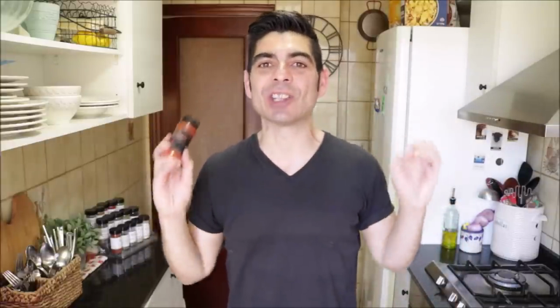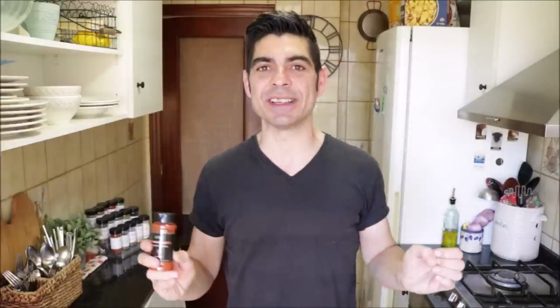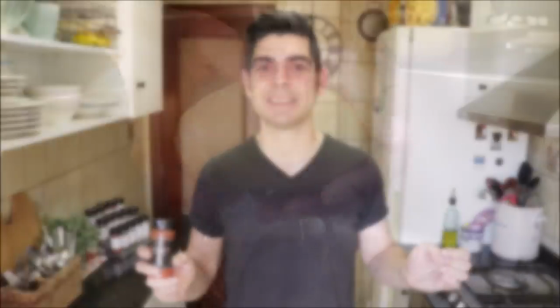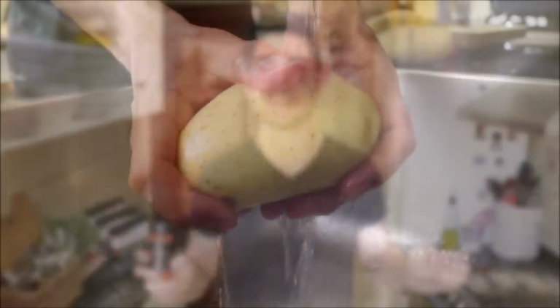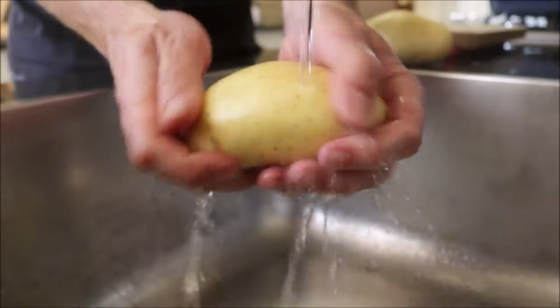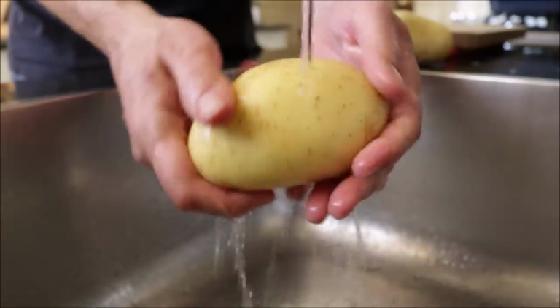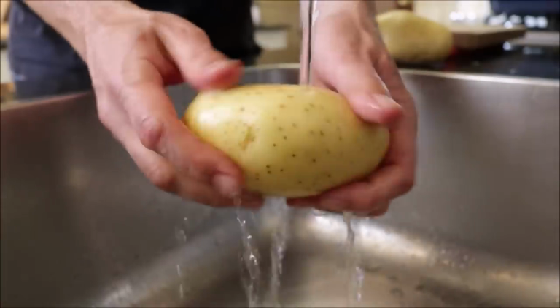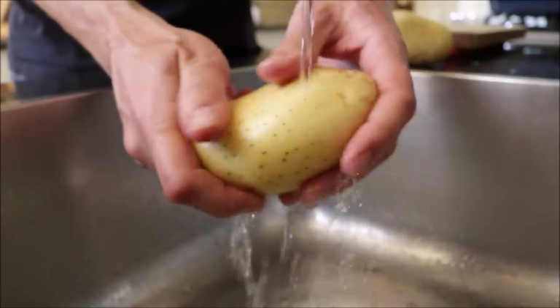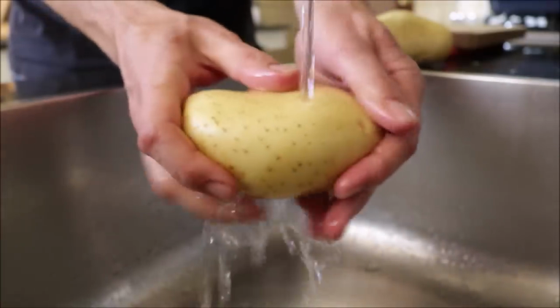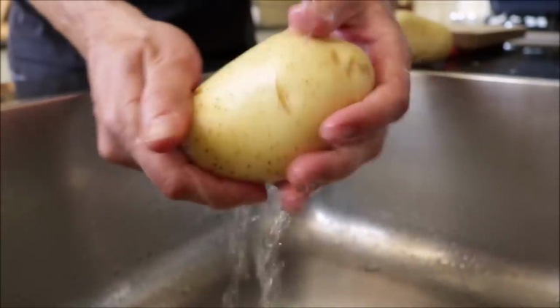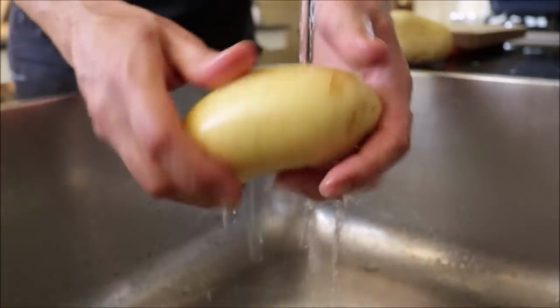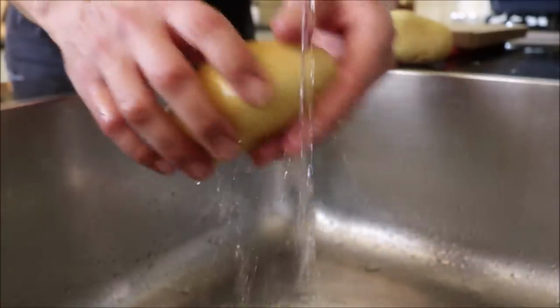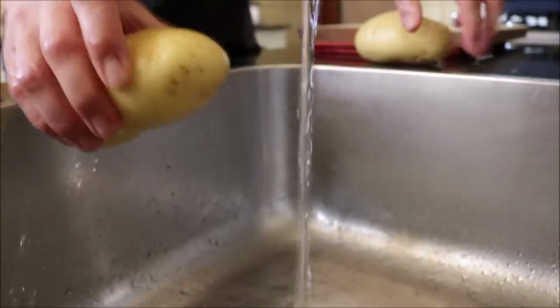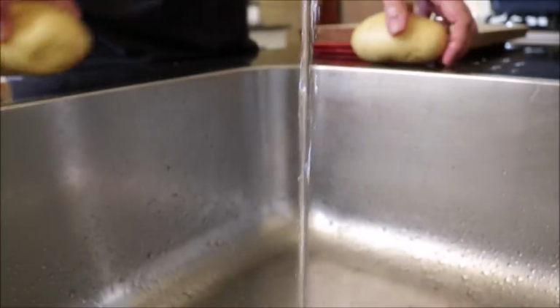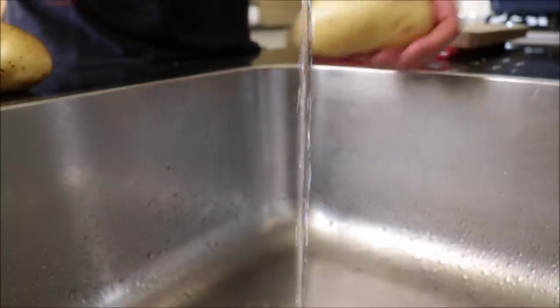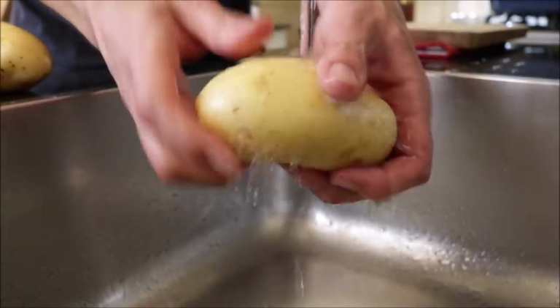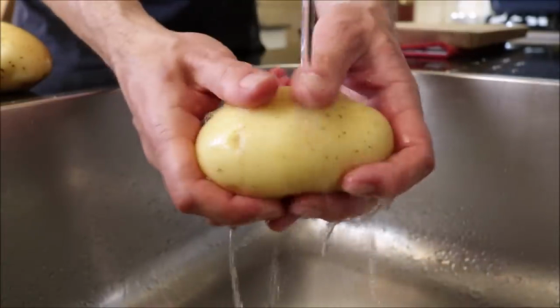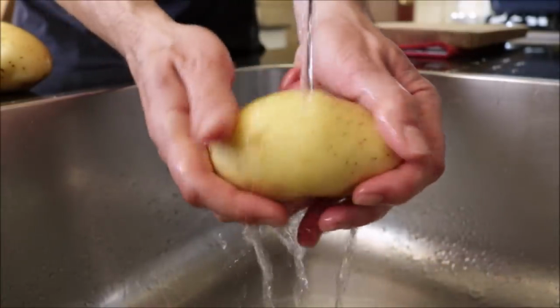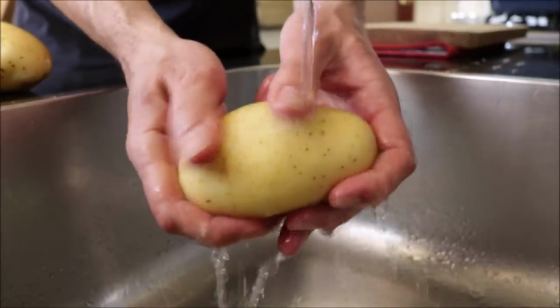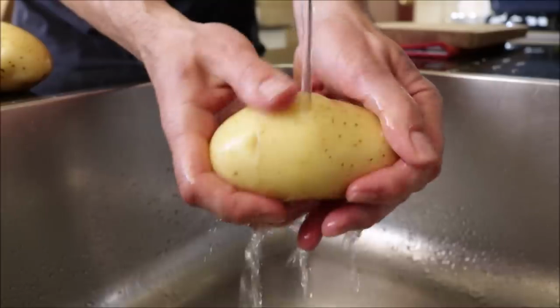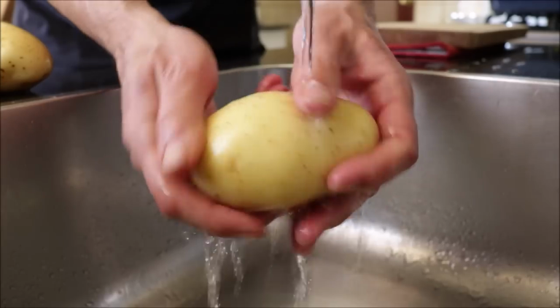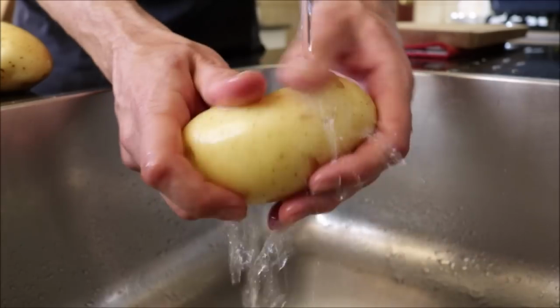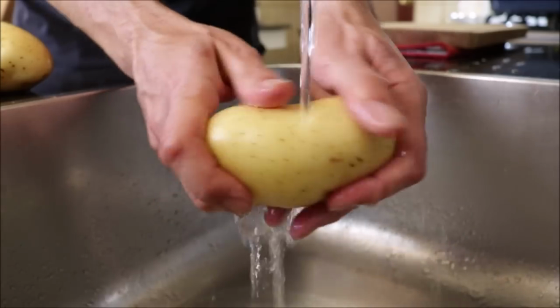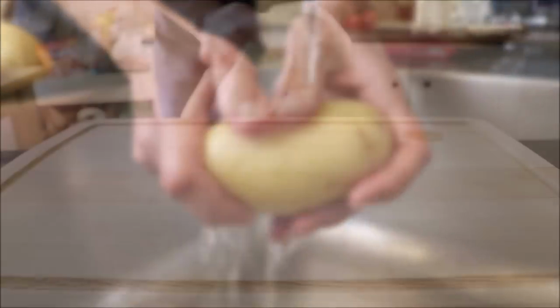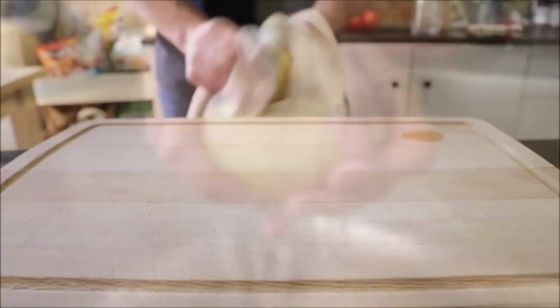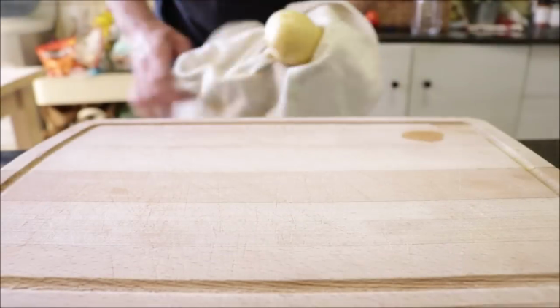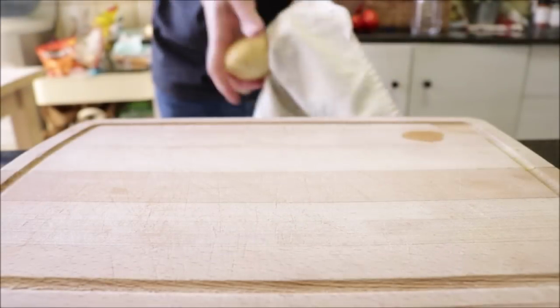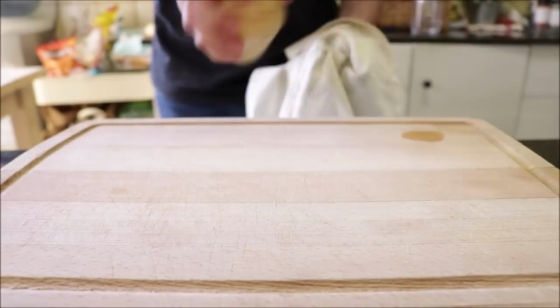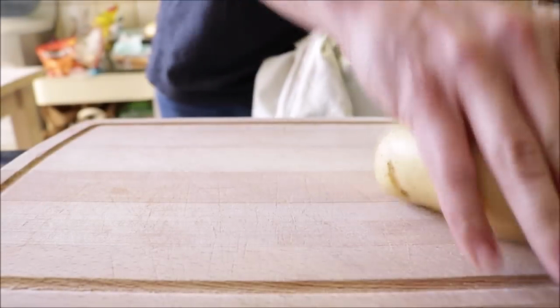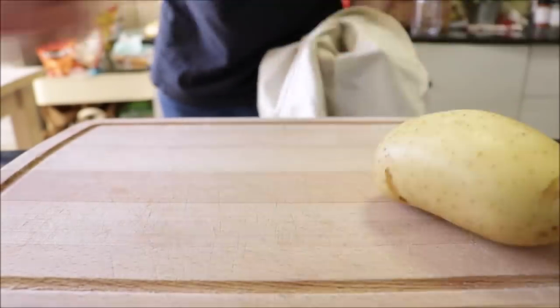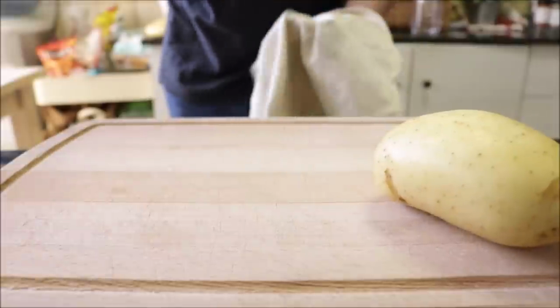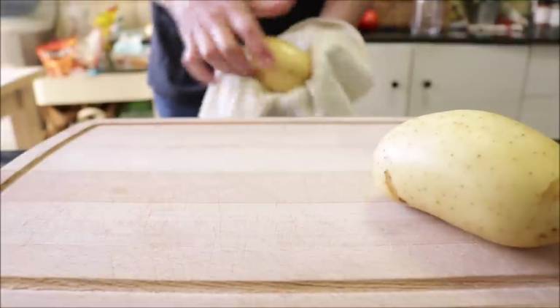Let's get started. We're going to begin by rinsing two Yukon gold potatoes under some cold running water and then pat them dry with a dishcloth. It's very important that you completely pat them dry.